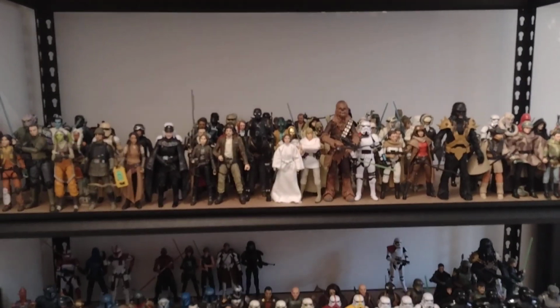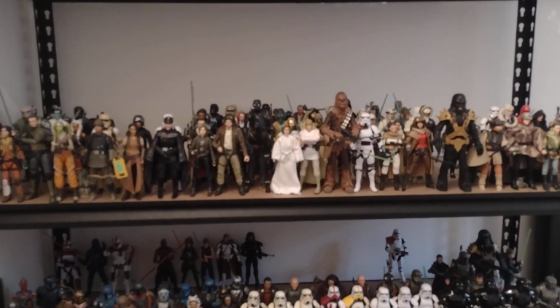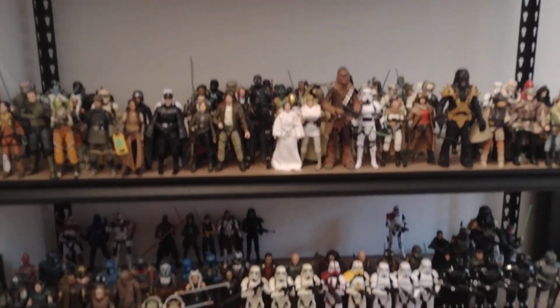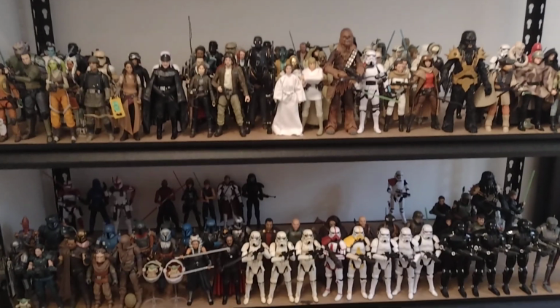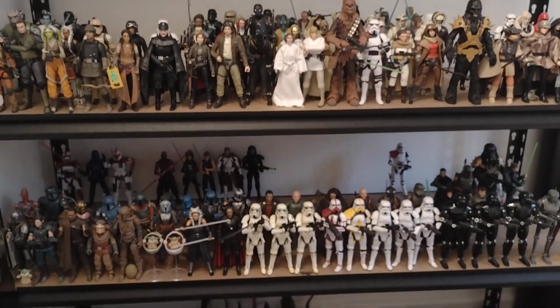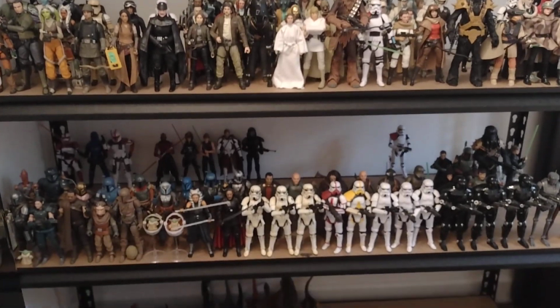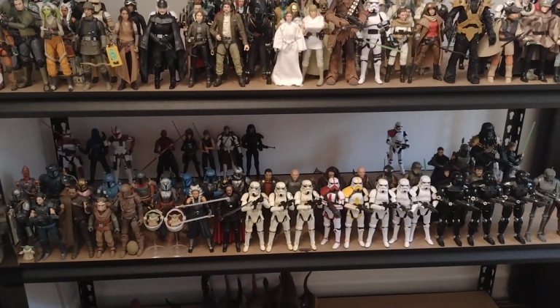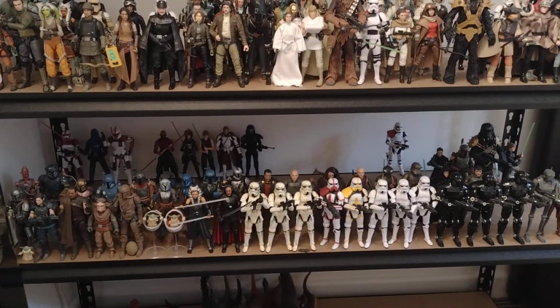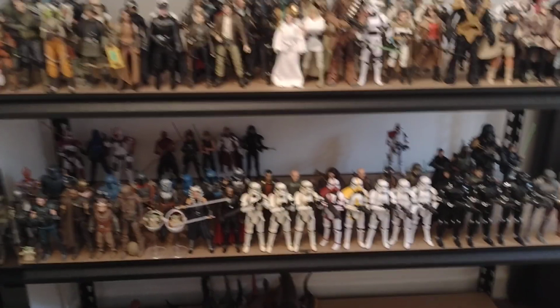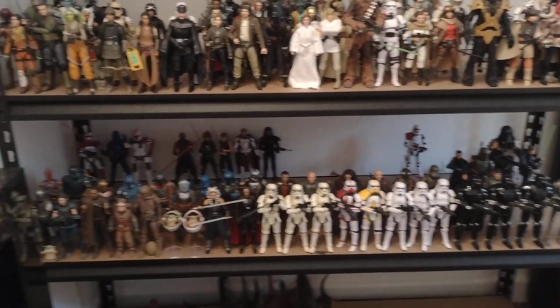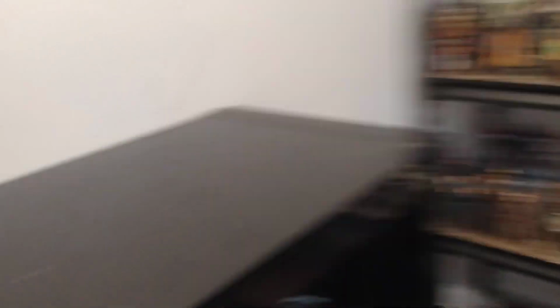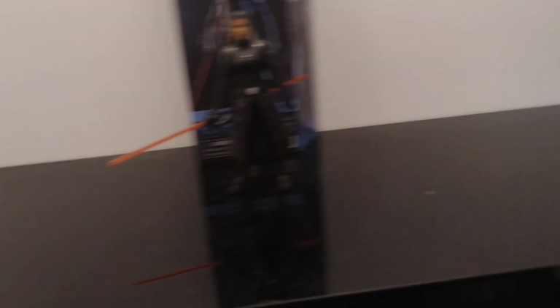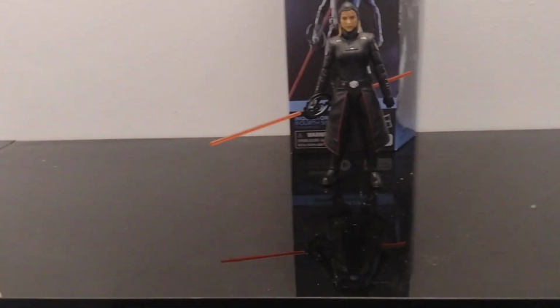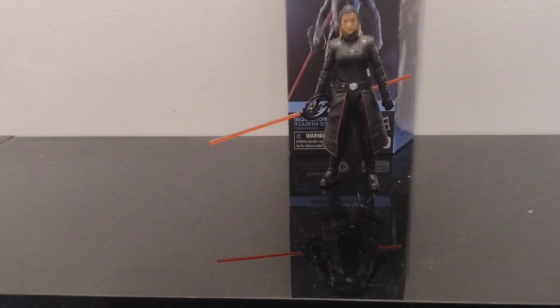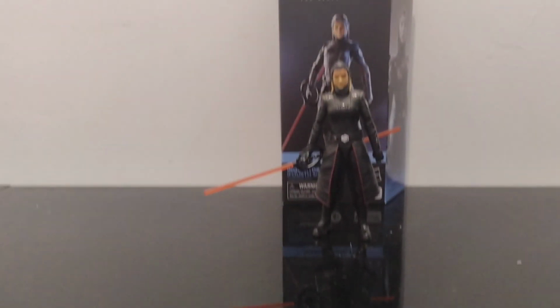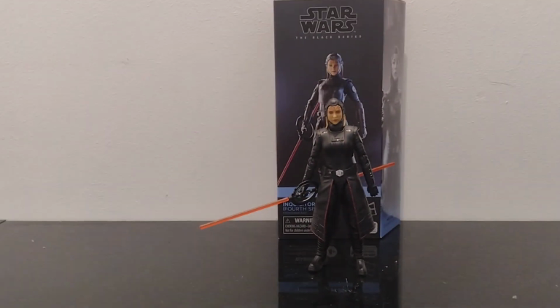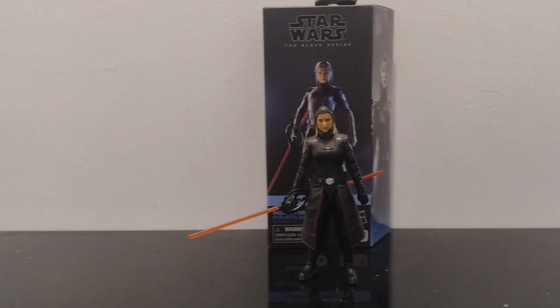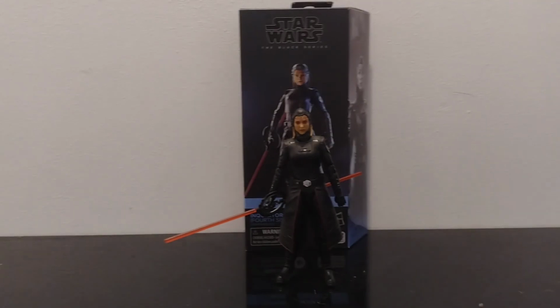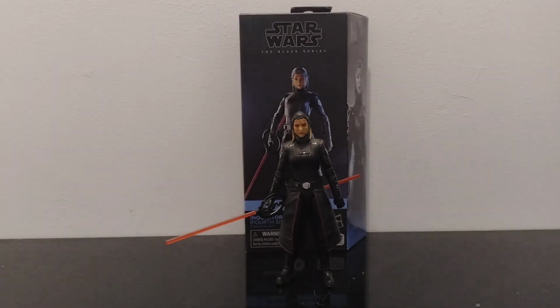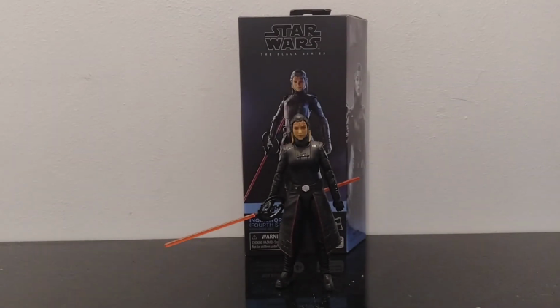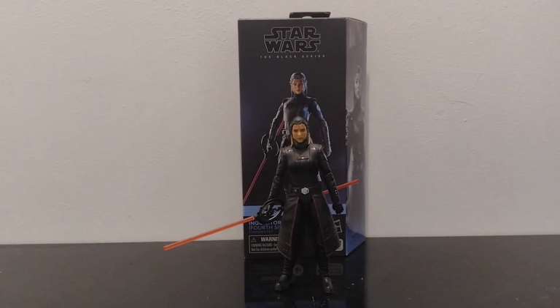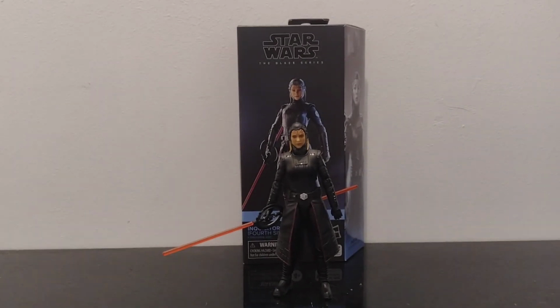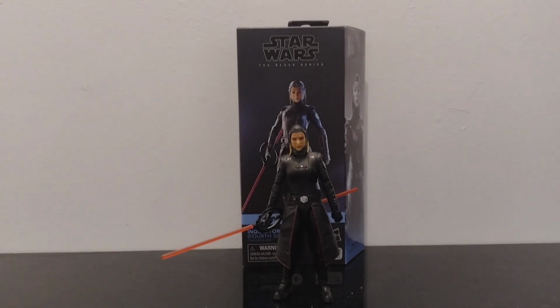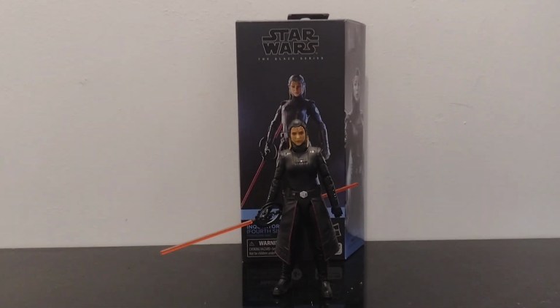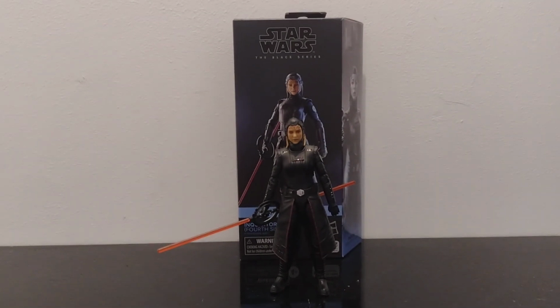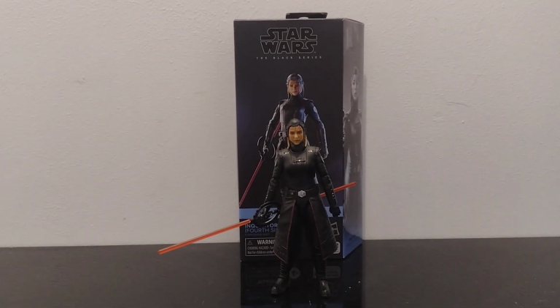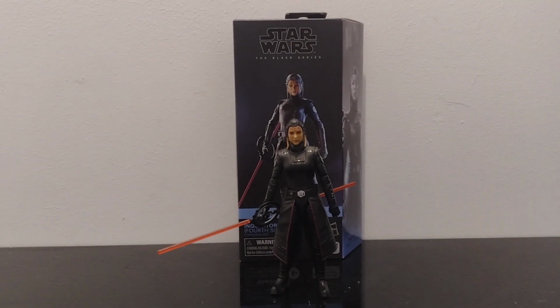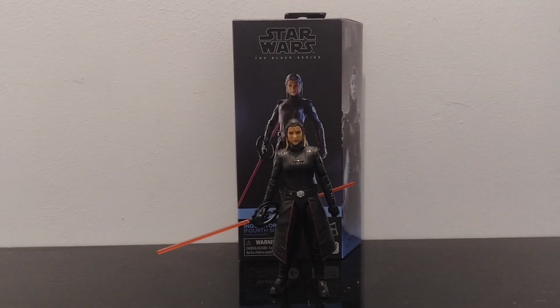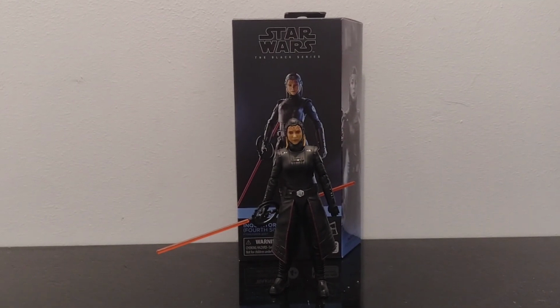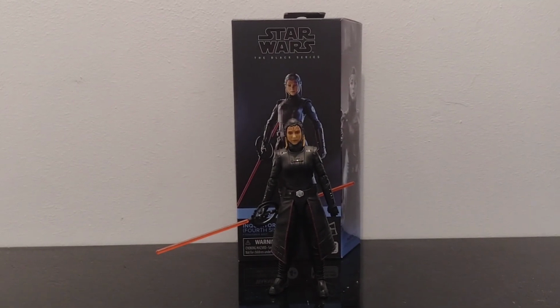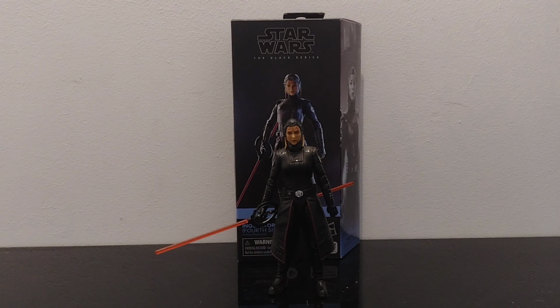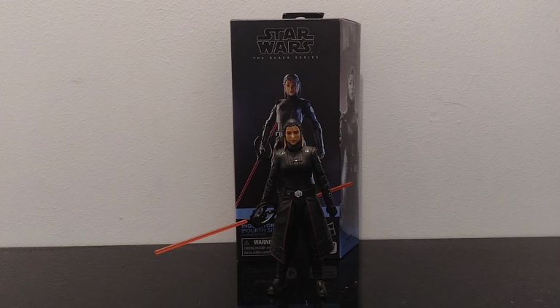I was trying to get more Black Series figures anyway. See you all in the next video, guys. Bye.